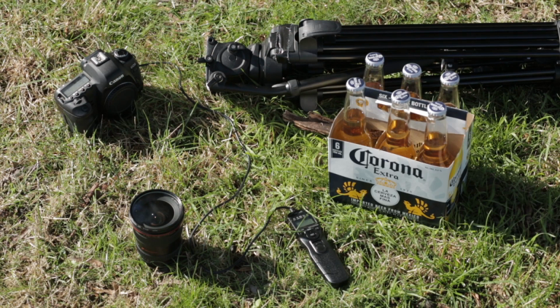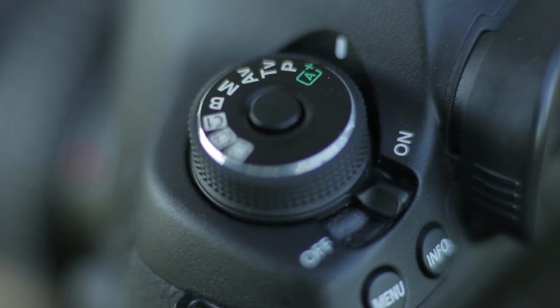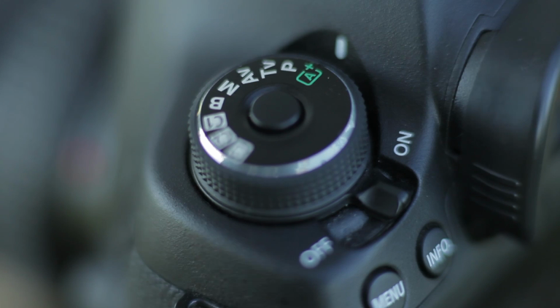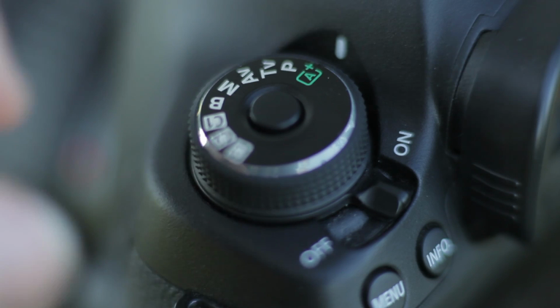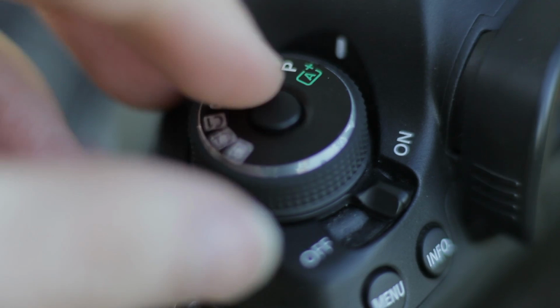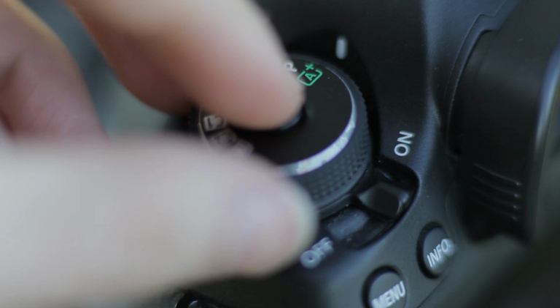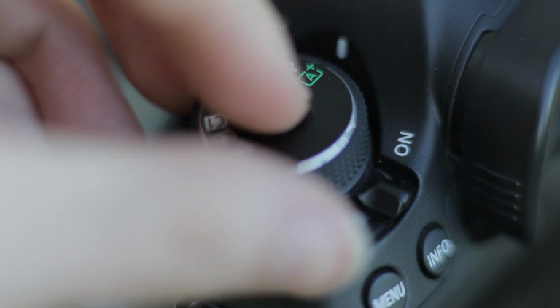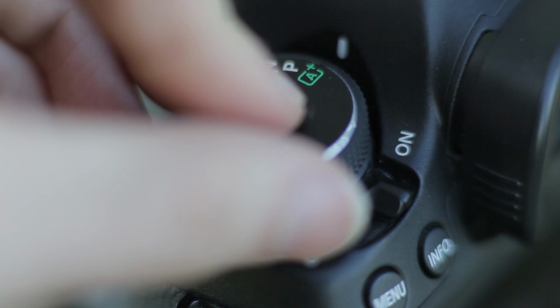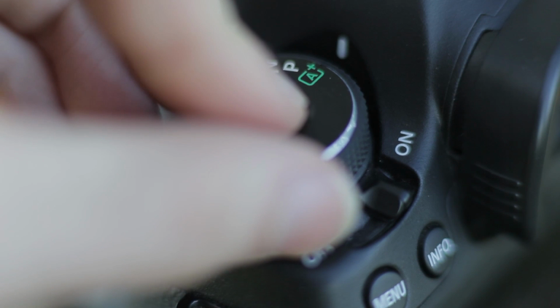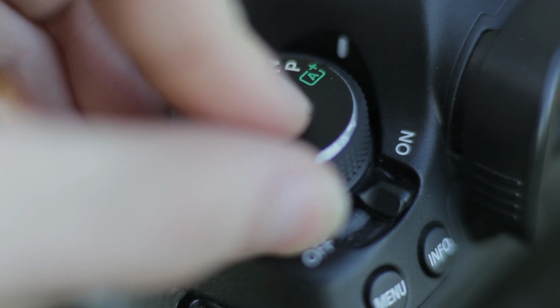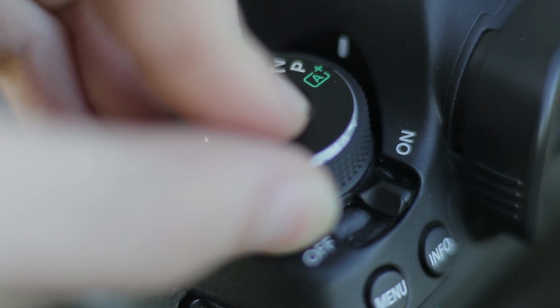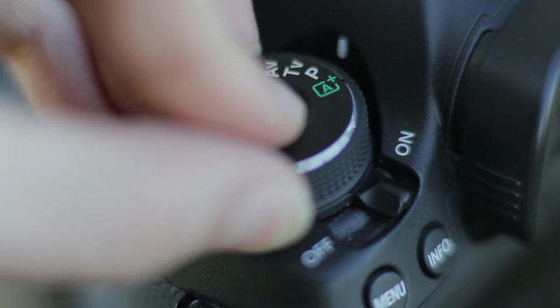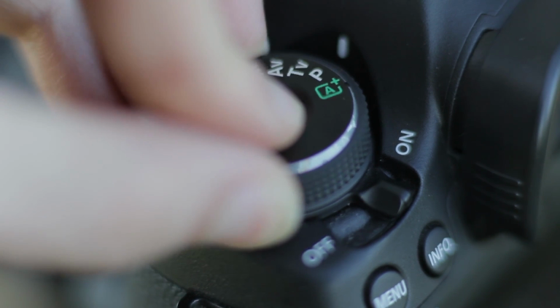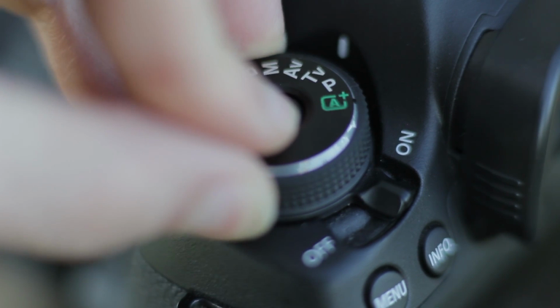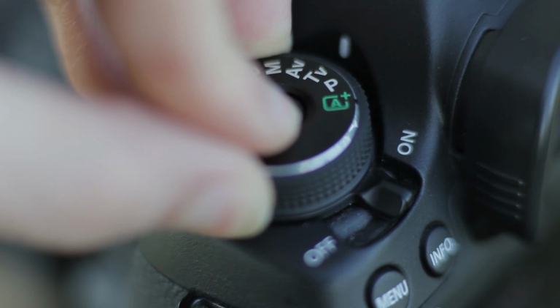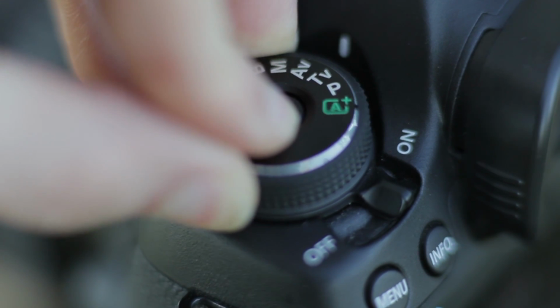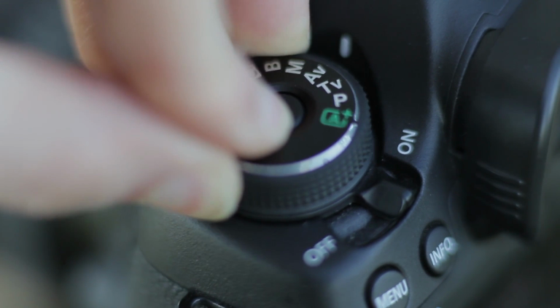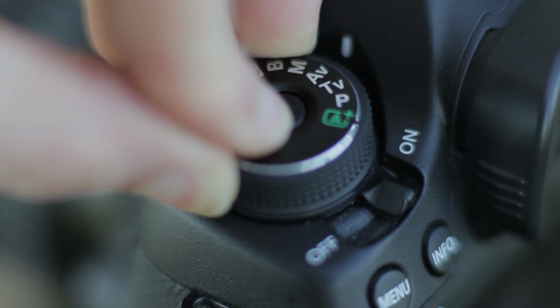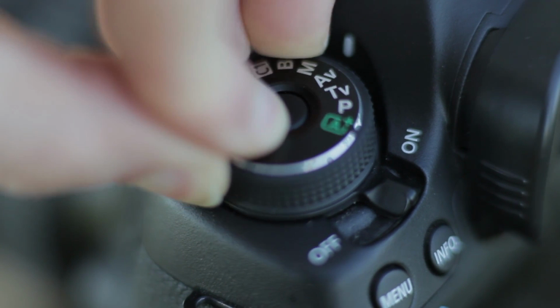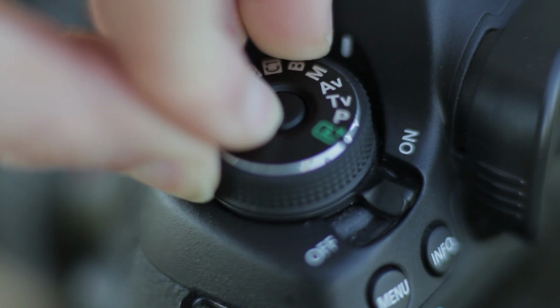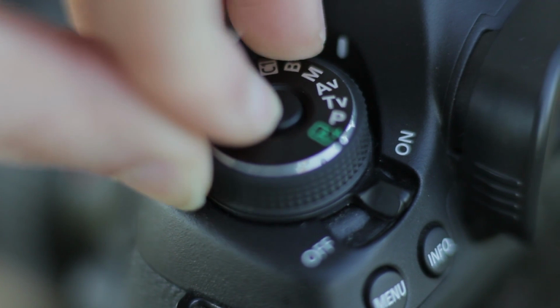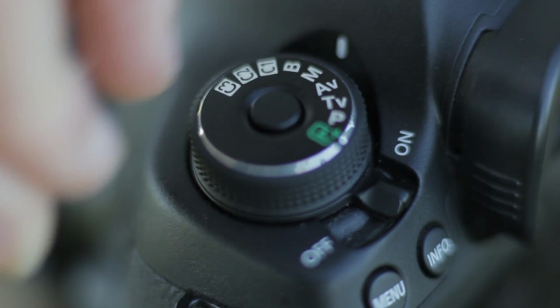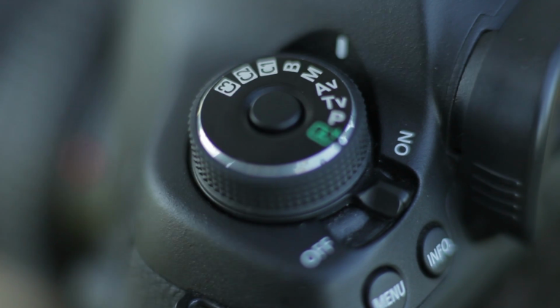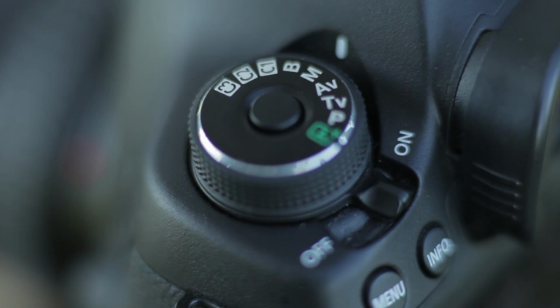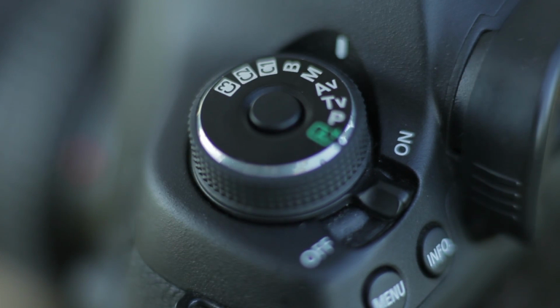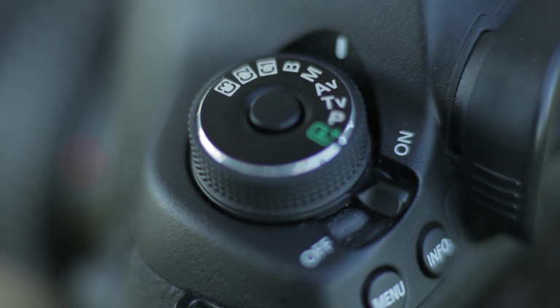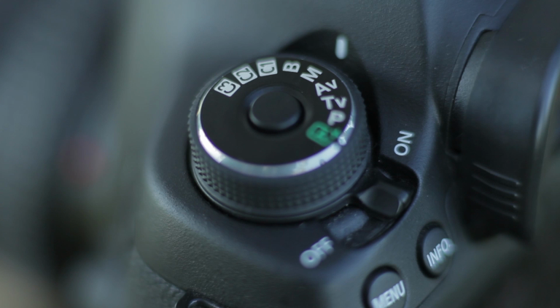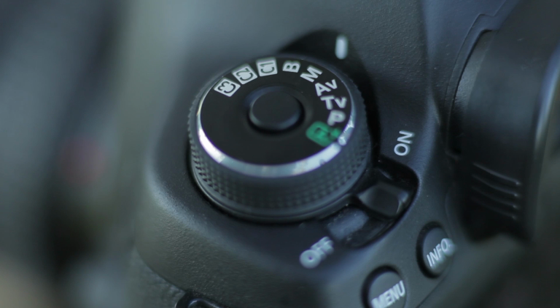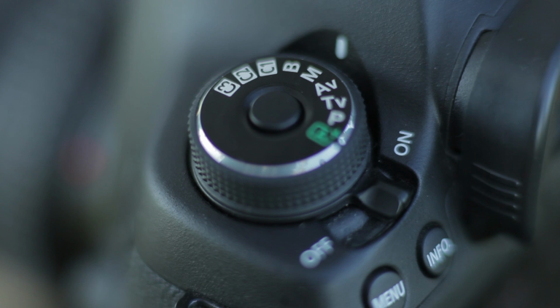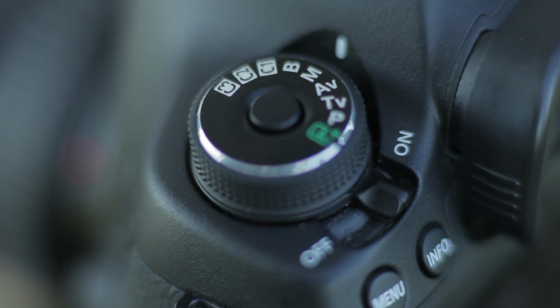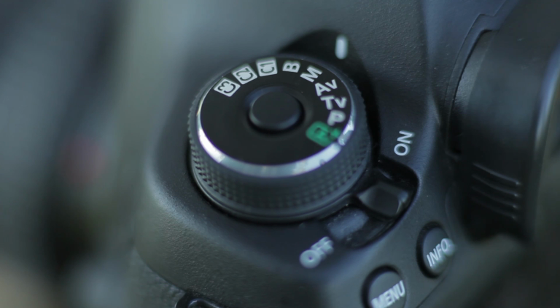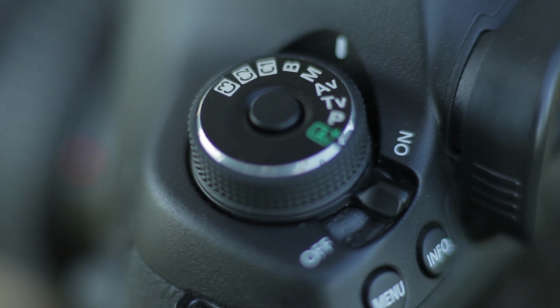The first thing I like to do is set my camera to manual. There are a number of different settings on the camera, but manual mode gives you complete control over every function.